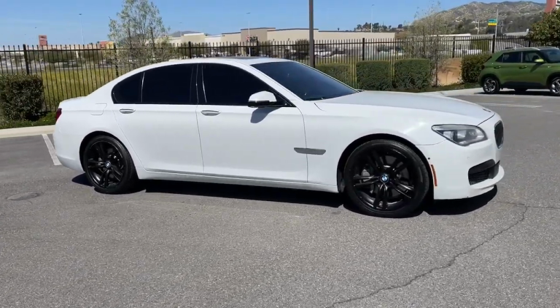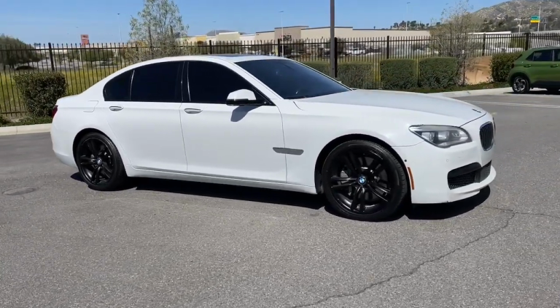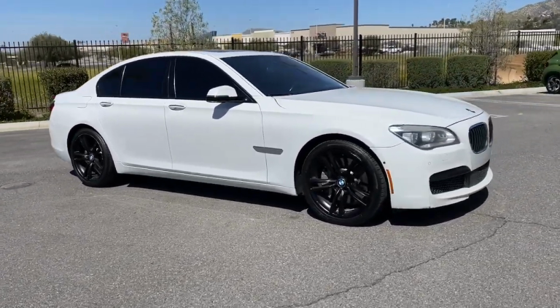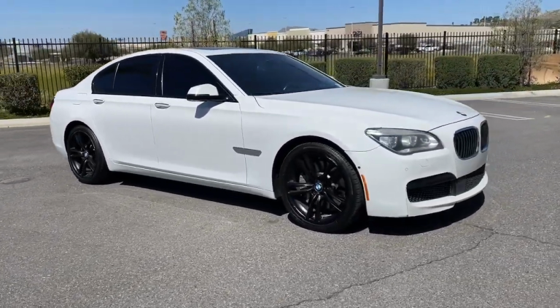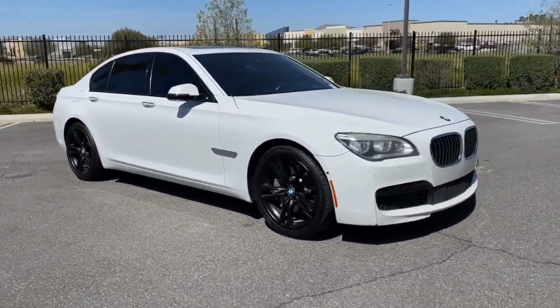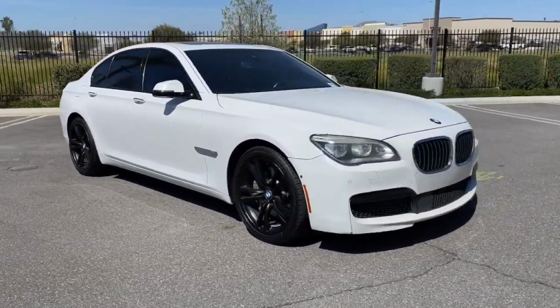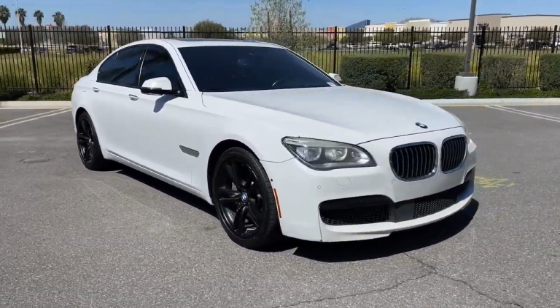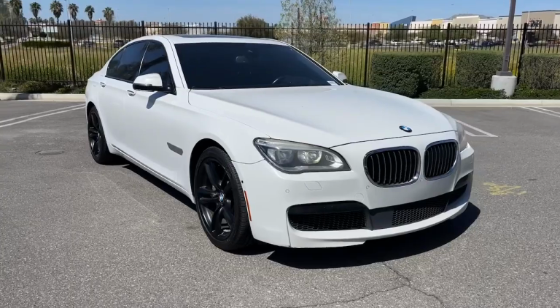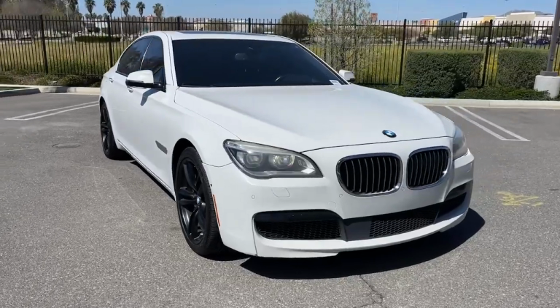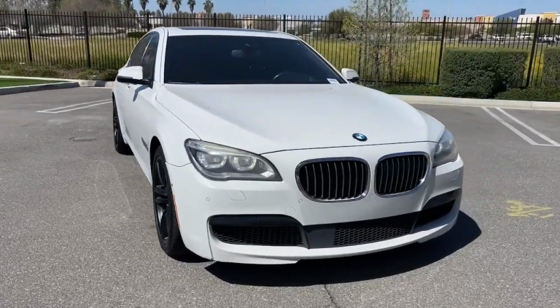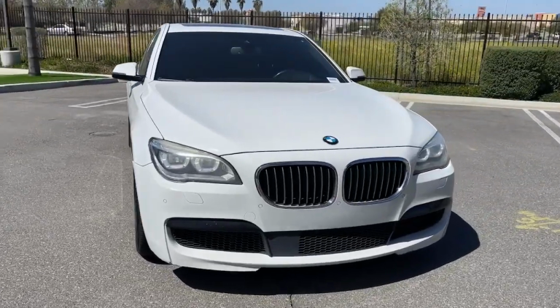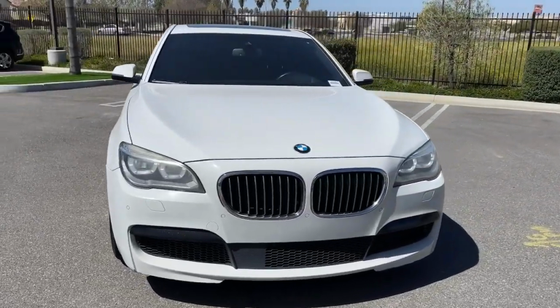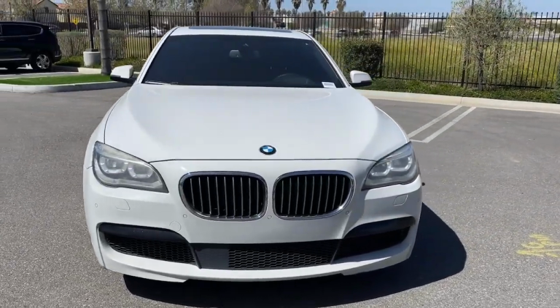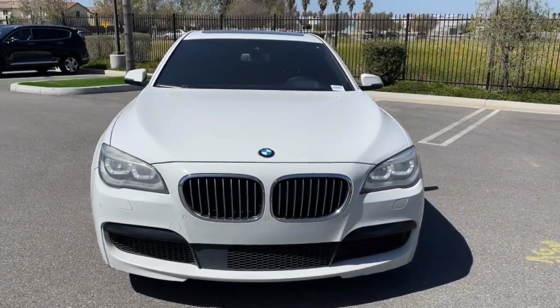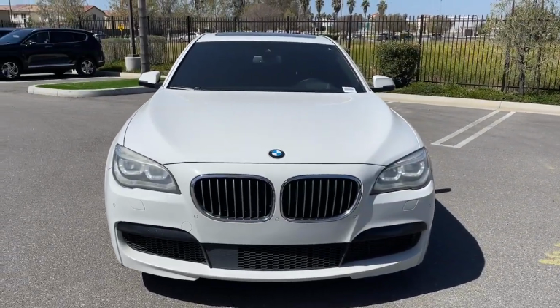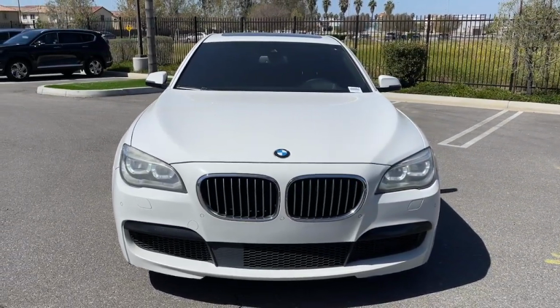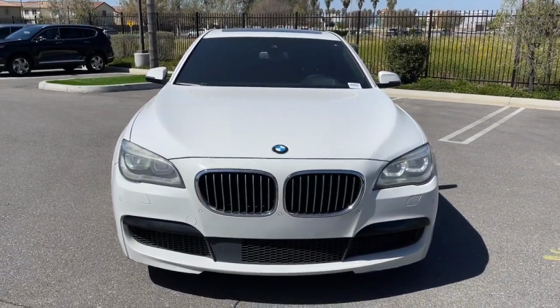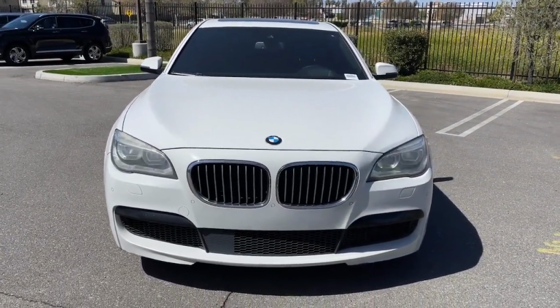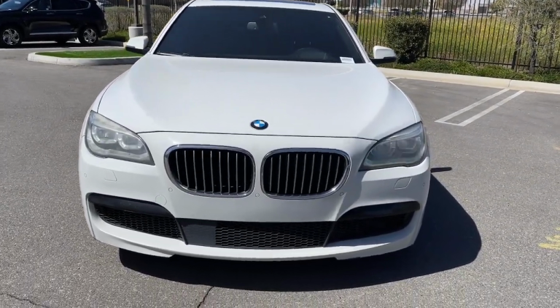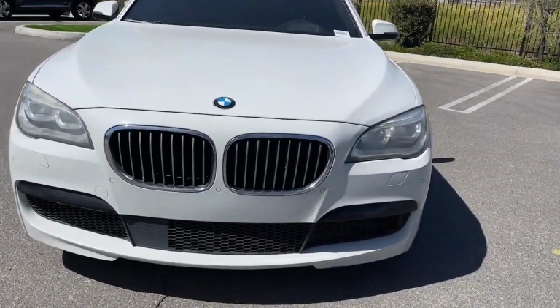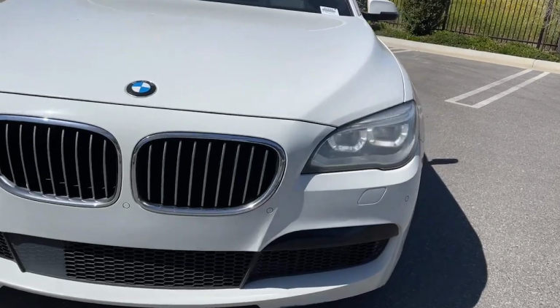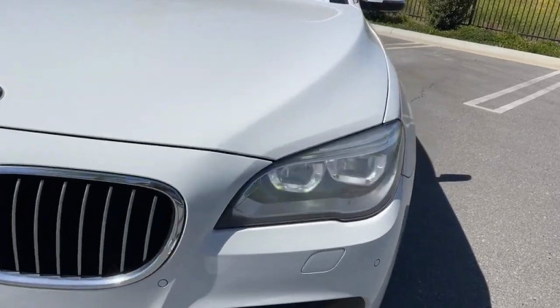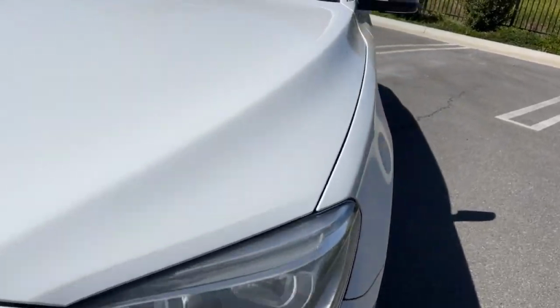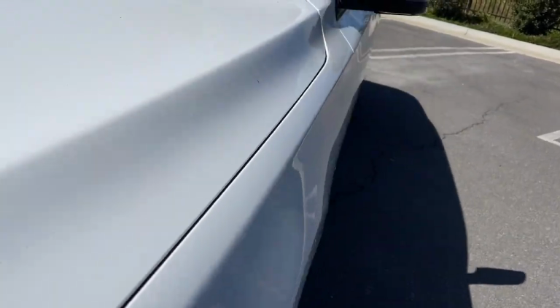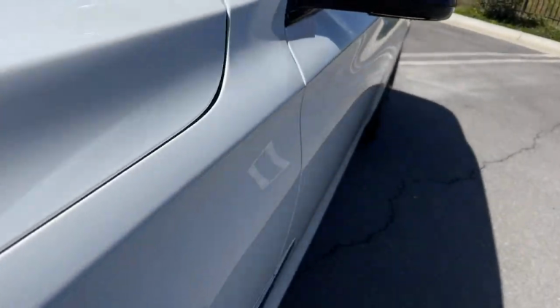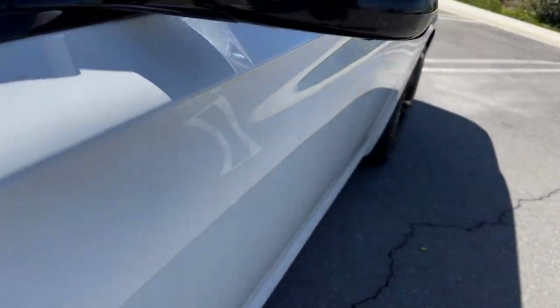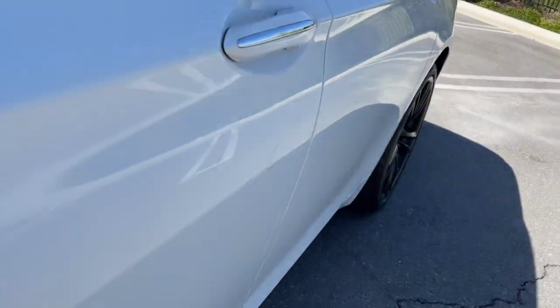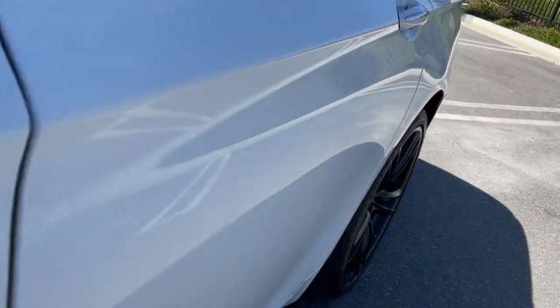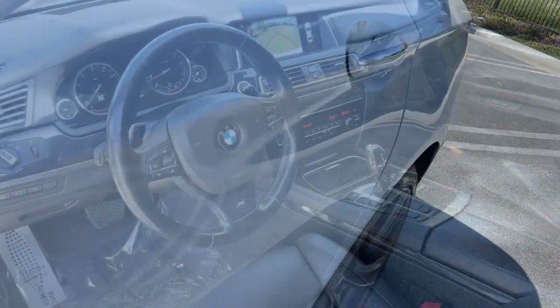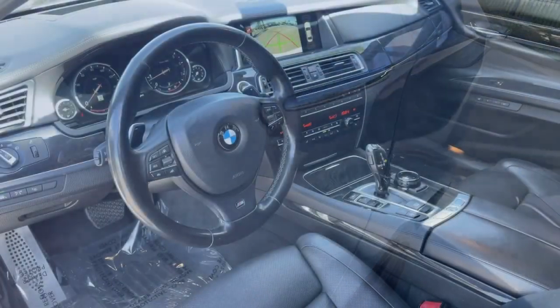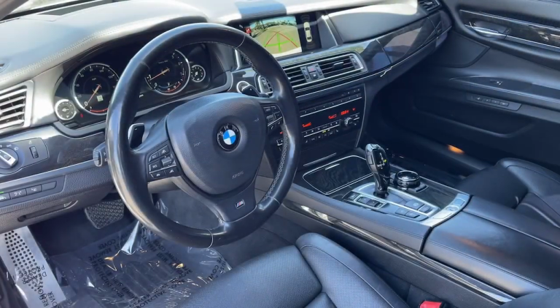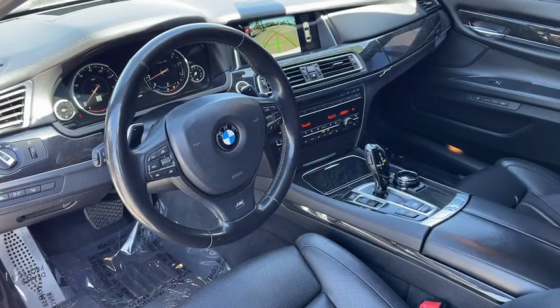Head up display, navigation system, moonroof, keyless entry, satellite radio, heated mirrors, woodgrain interior trim, heated rear seat, fog lamps, power passenger seat.